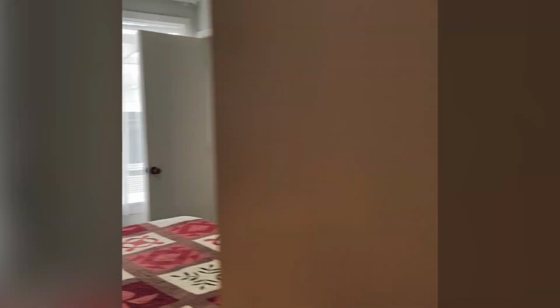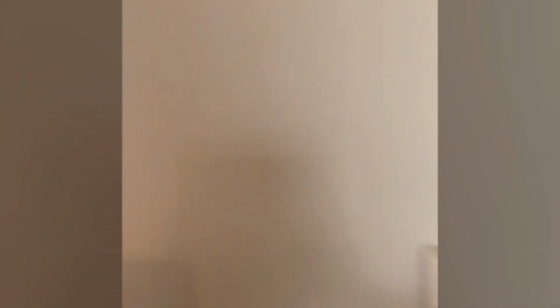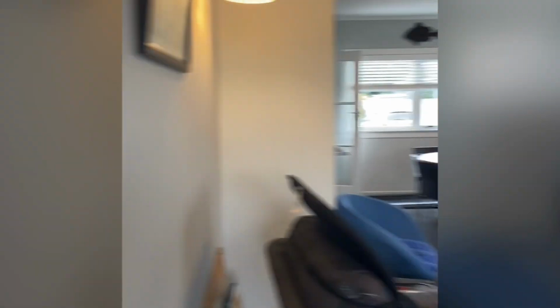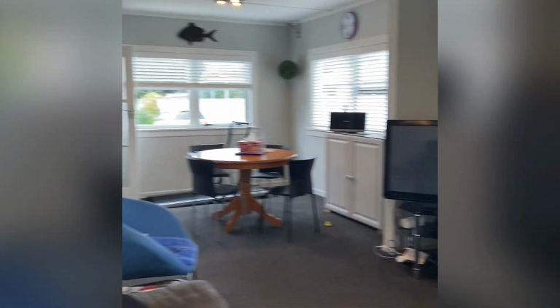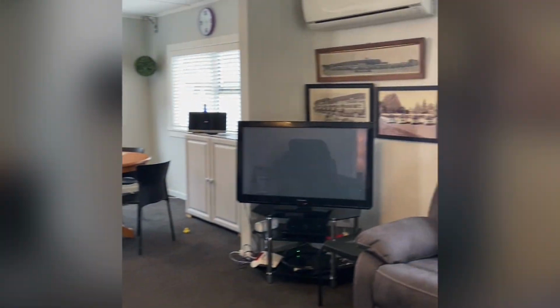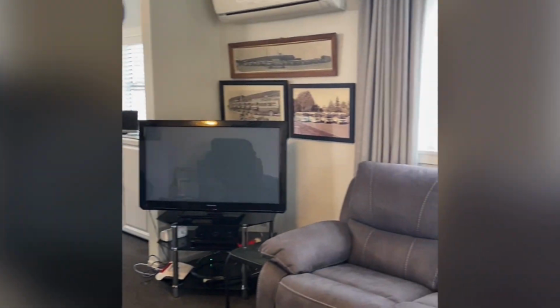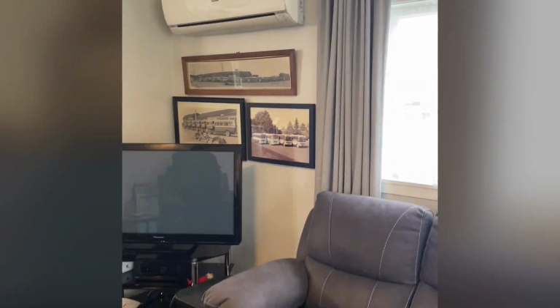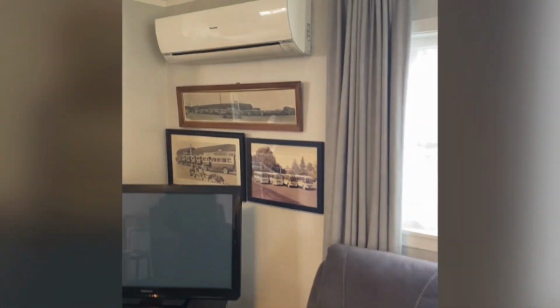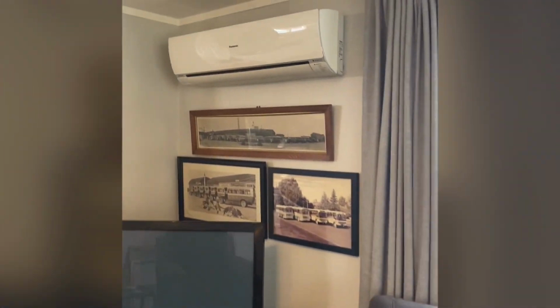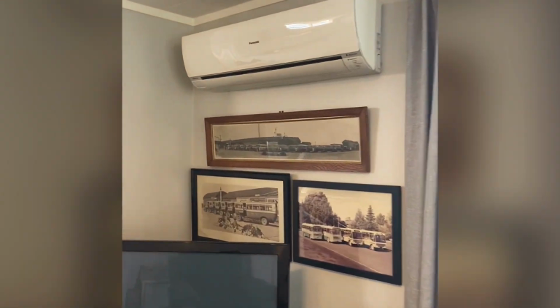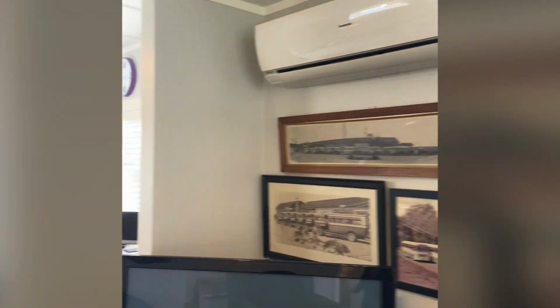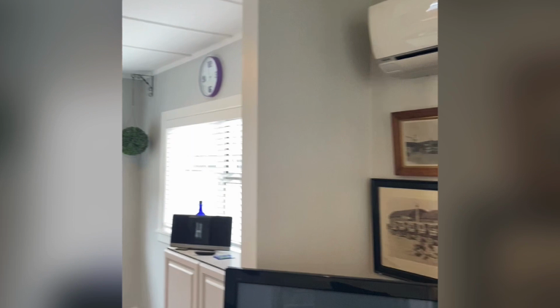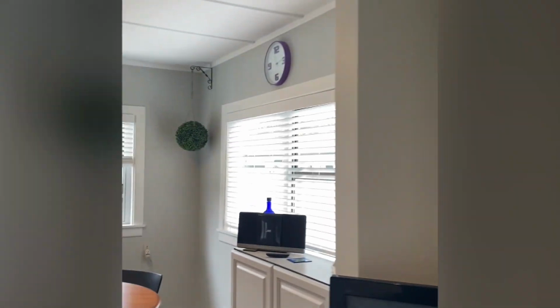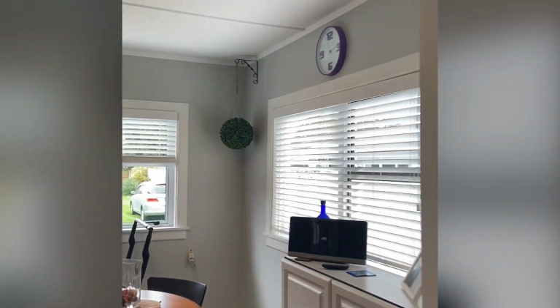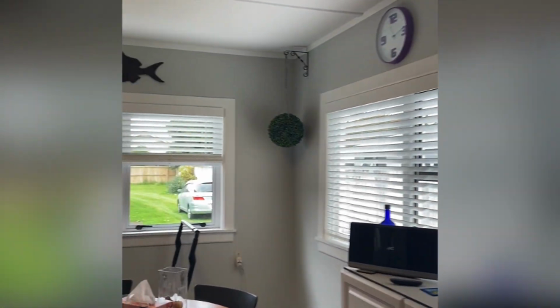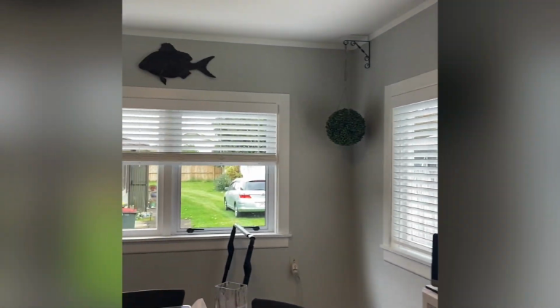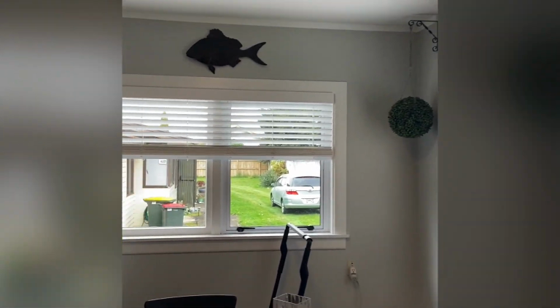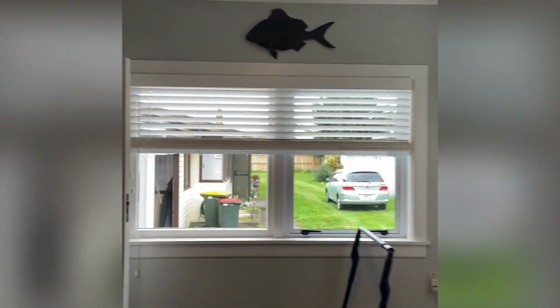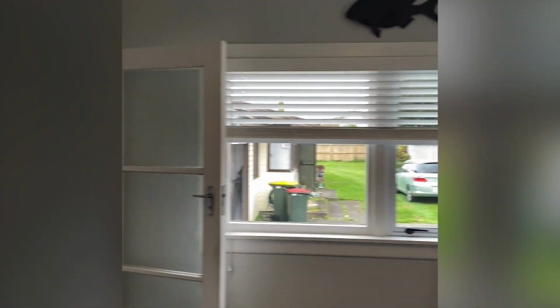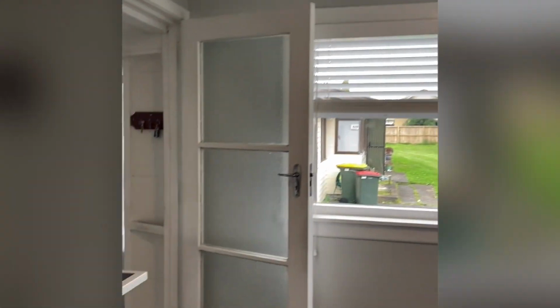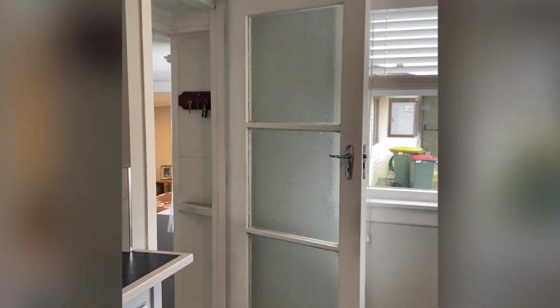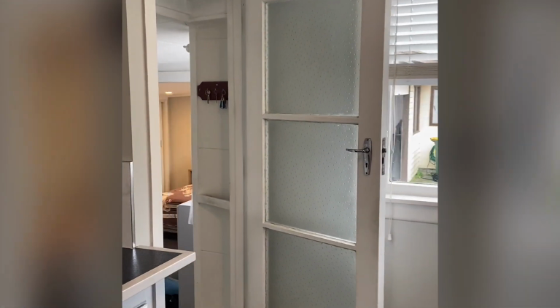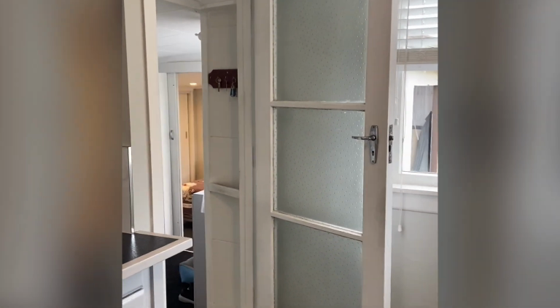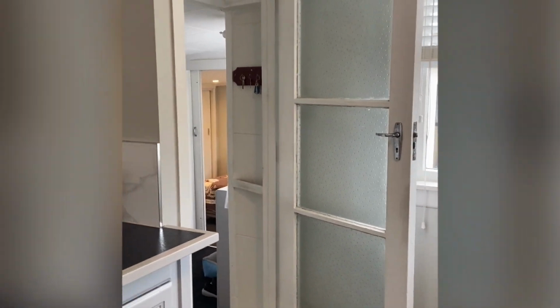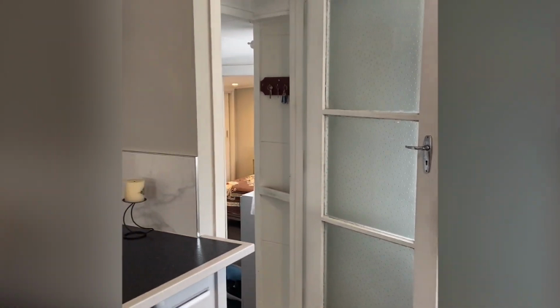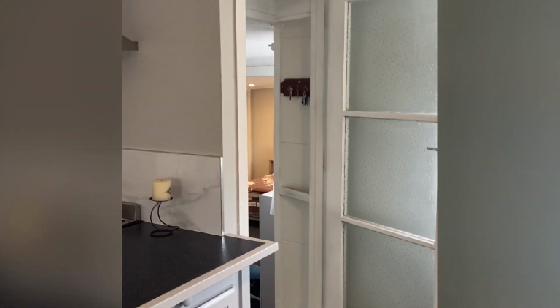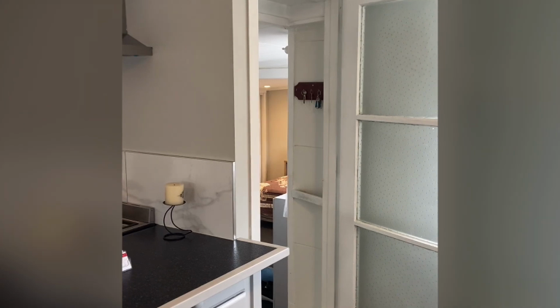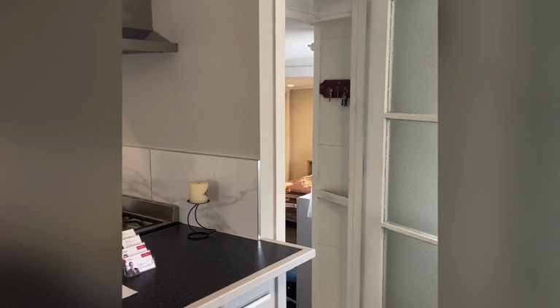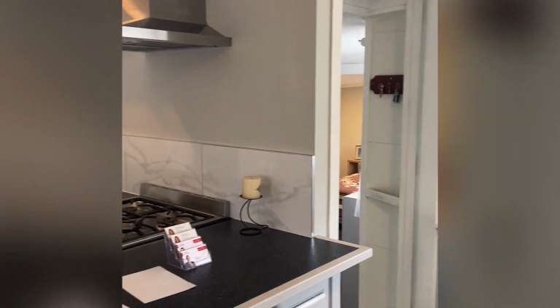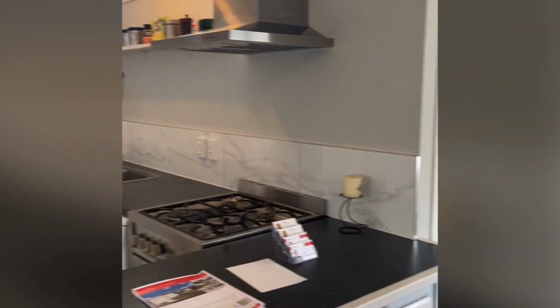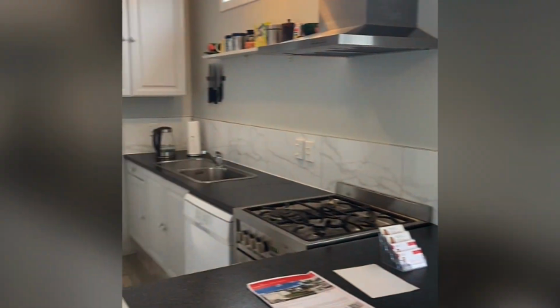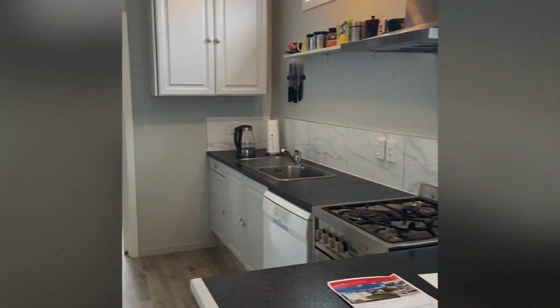Back into the lounge area, there's a good size heat pump up there. That door here goes down into the new rumpus area that's being created by the vendor.